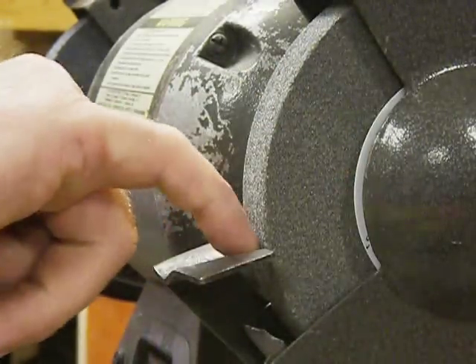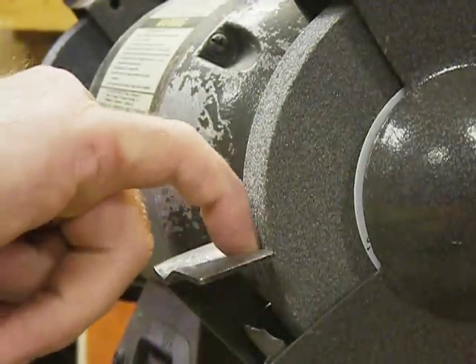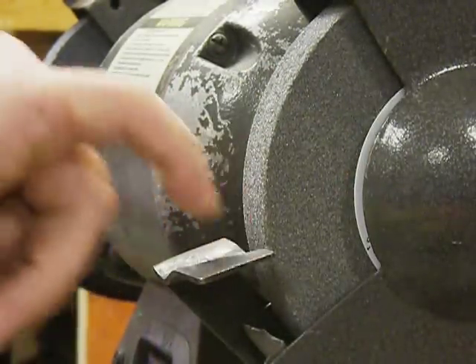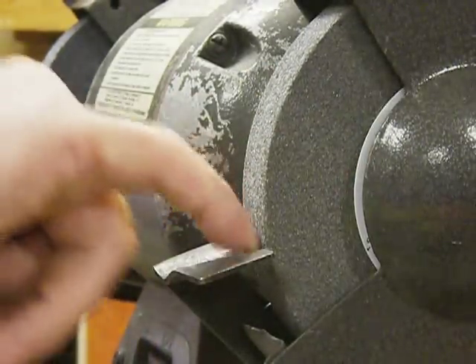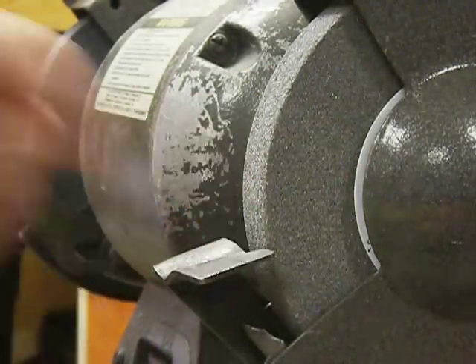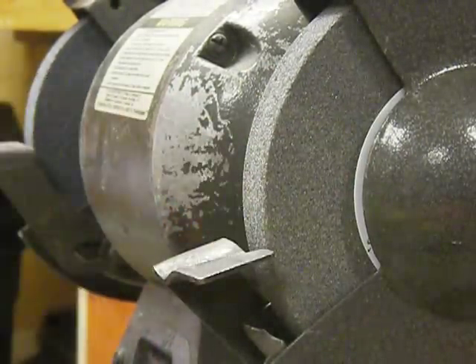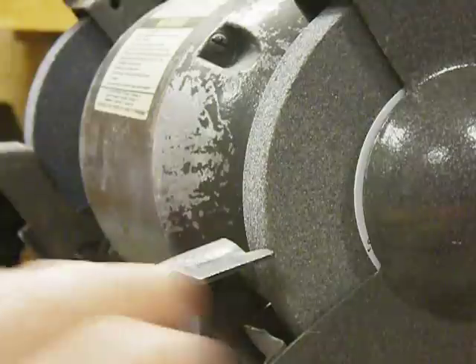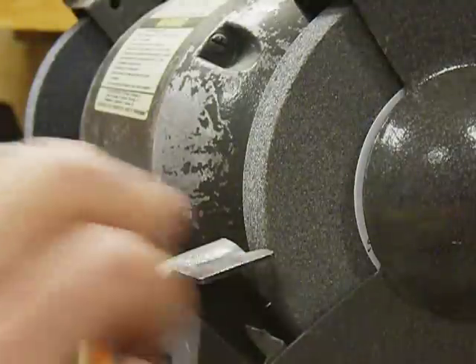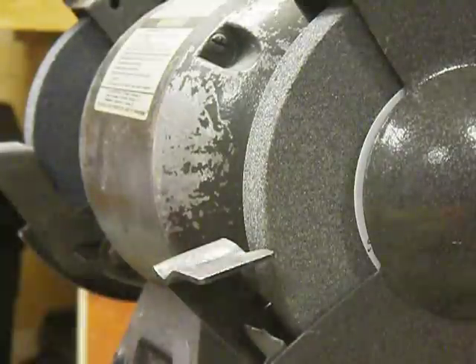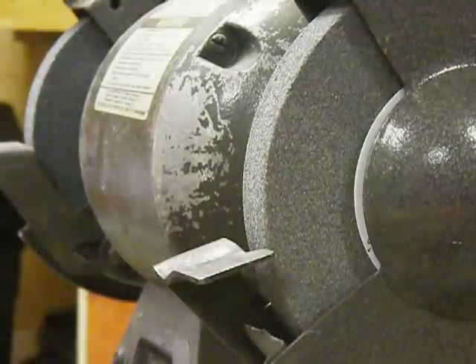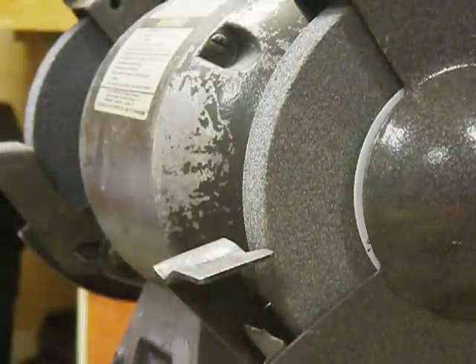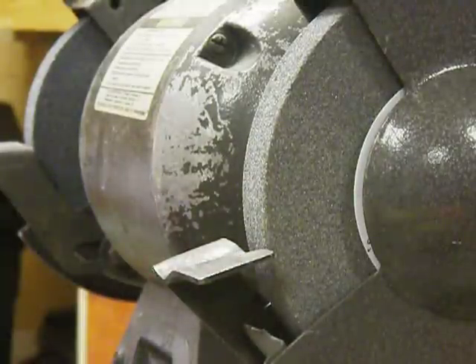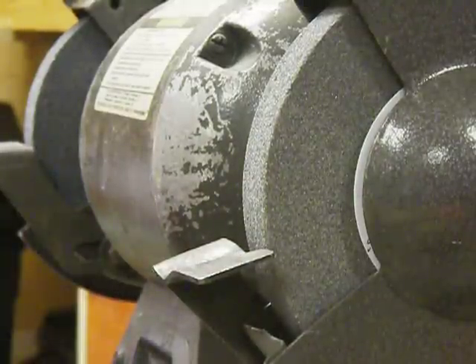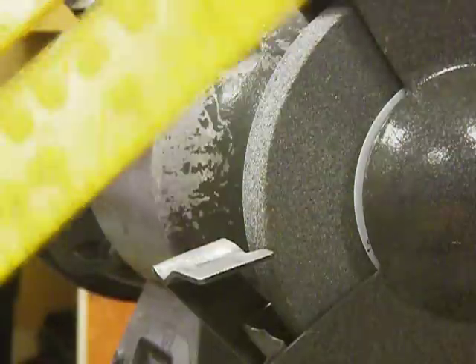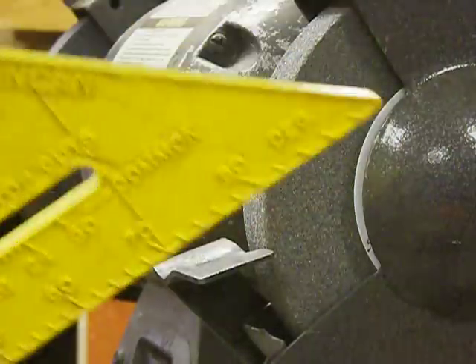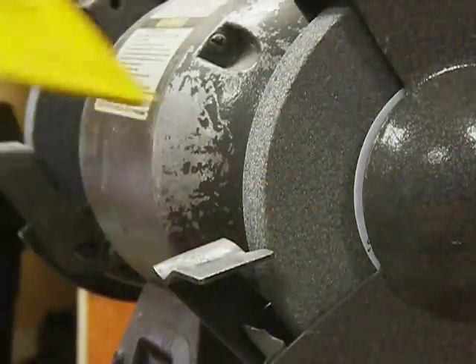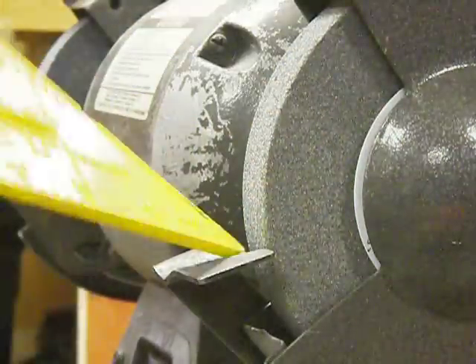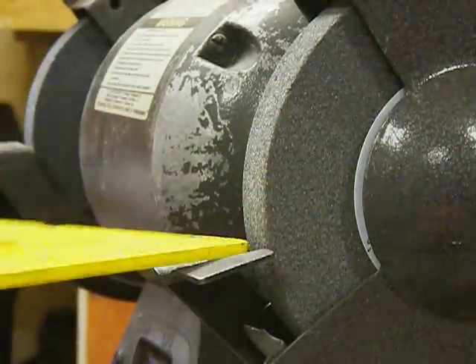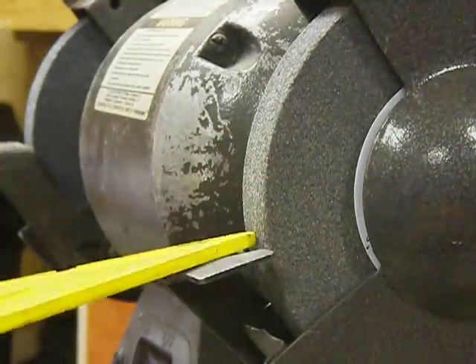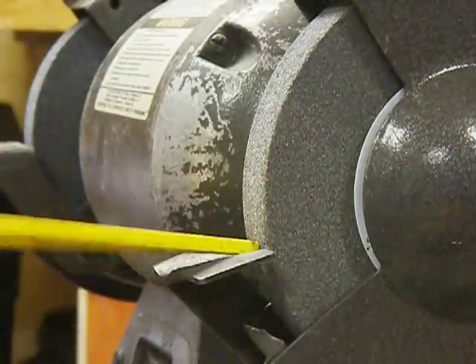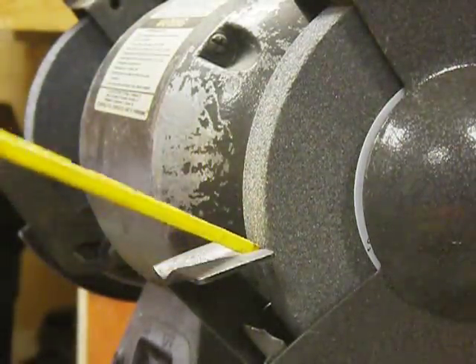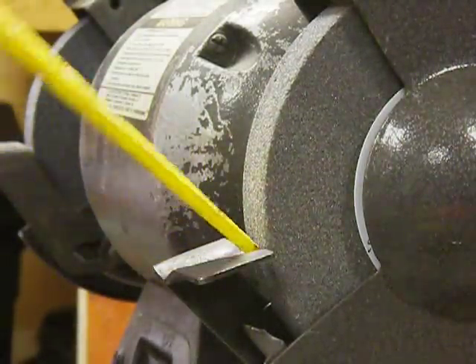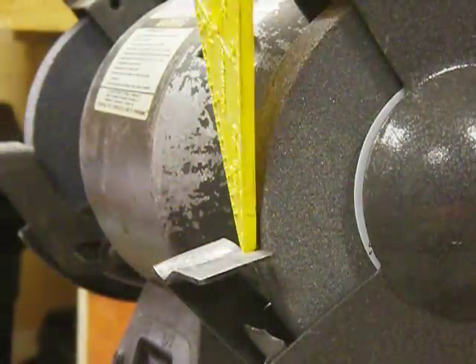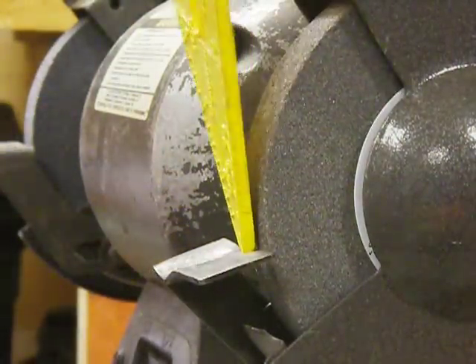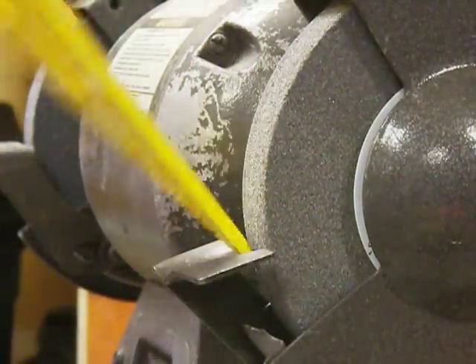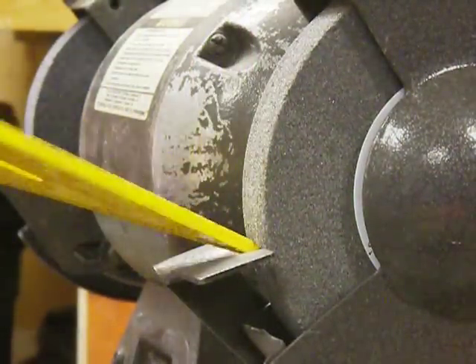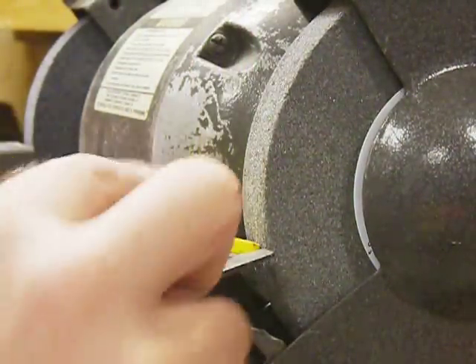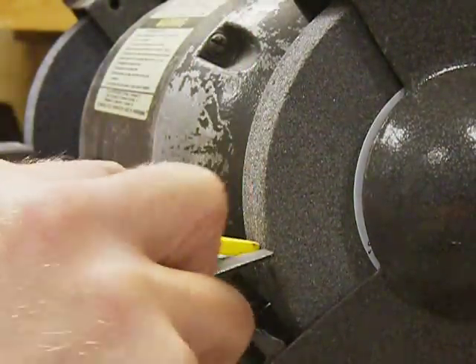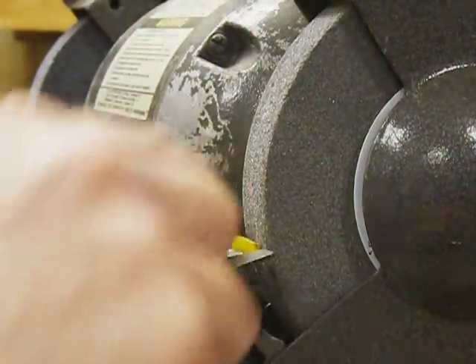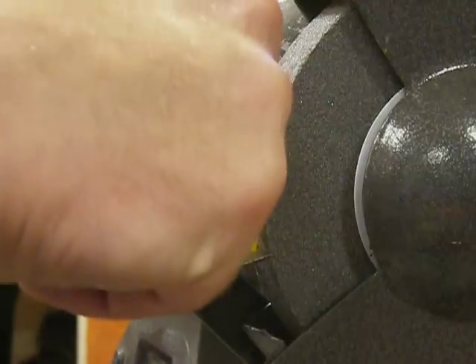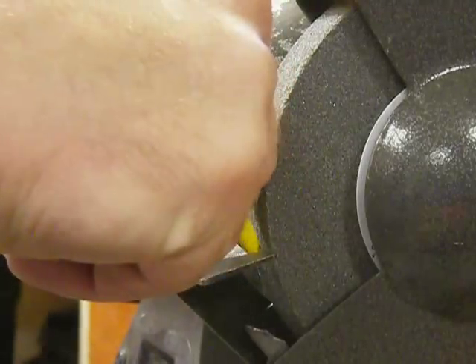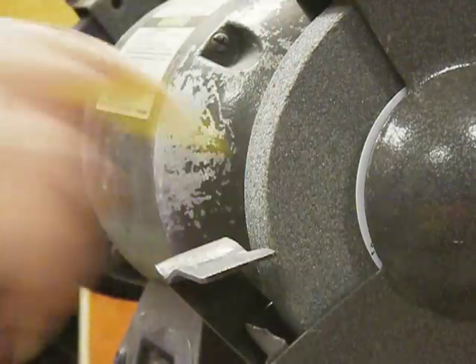This gap in here should always be a sixteenth of an inch for safety. When you're grinding something — let's say this was a piece of metal — if you're grinding and the piece kicks up like this, if you happen to have your fingers here they're going to go right into the grinding wheel.